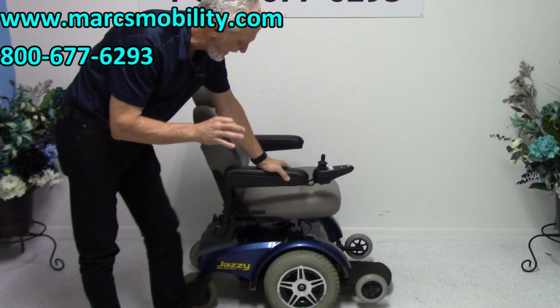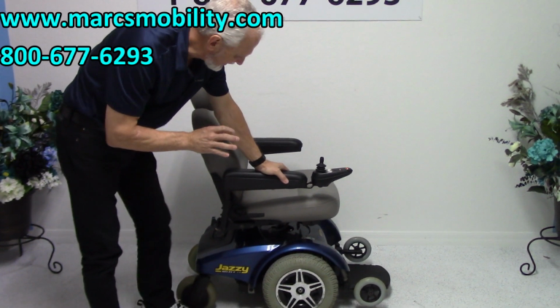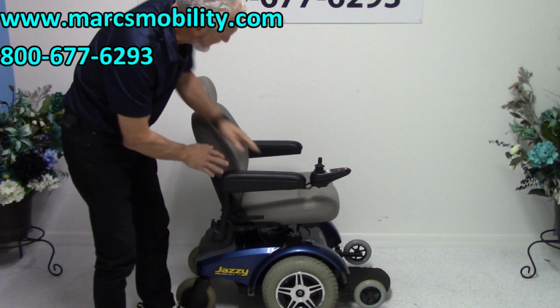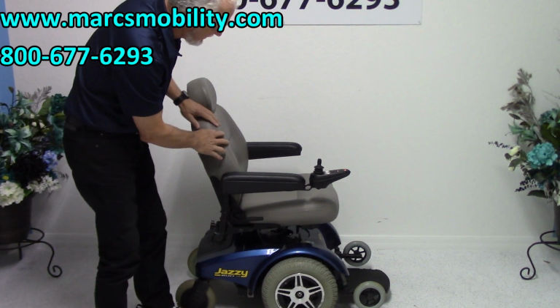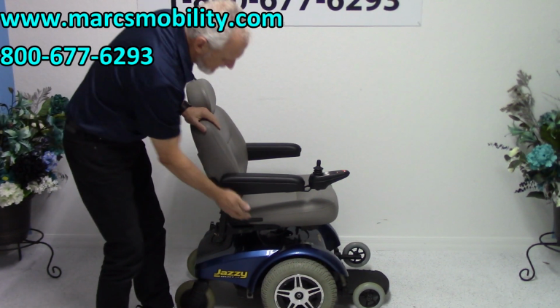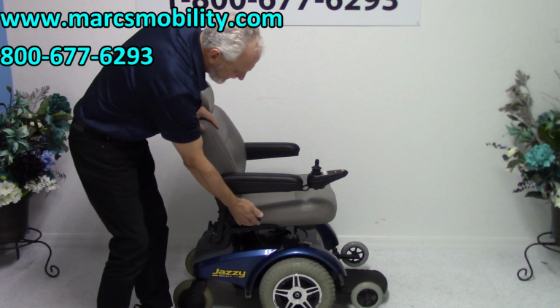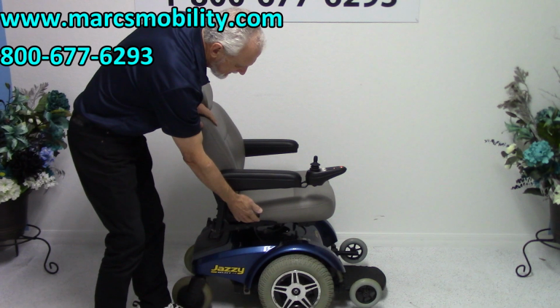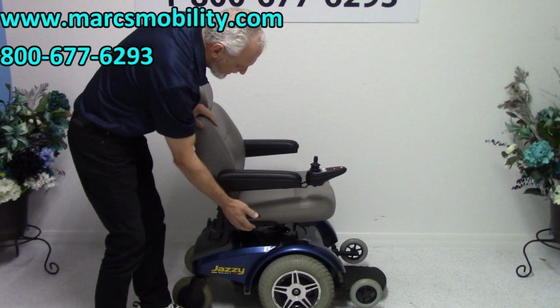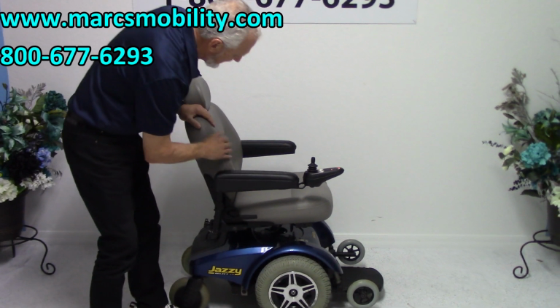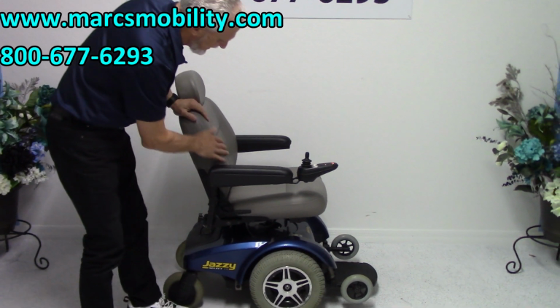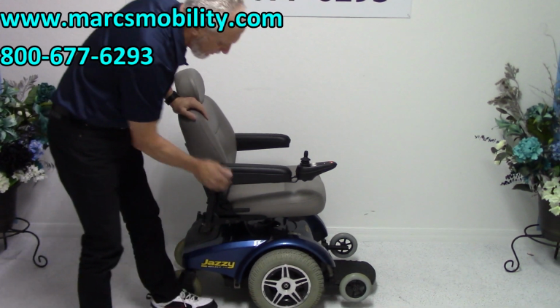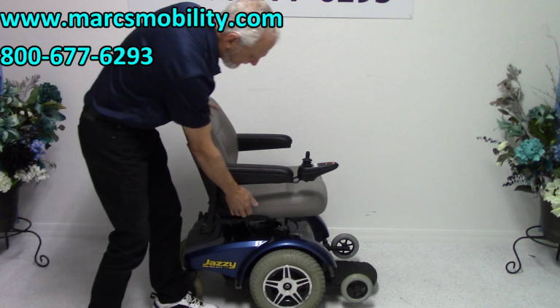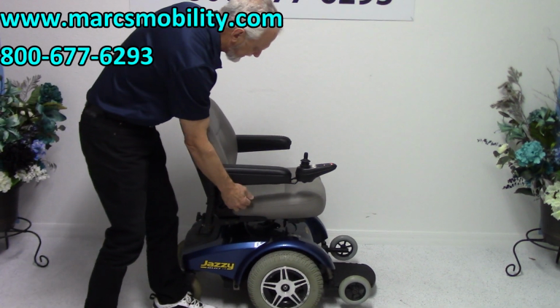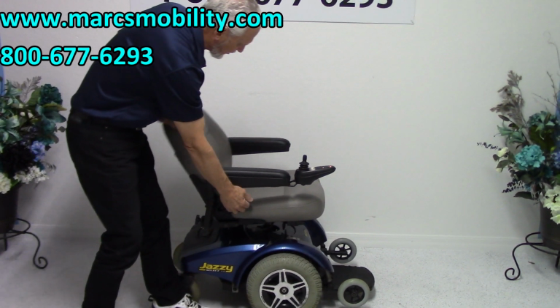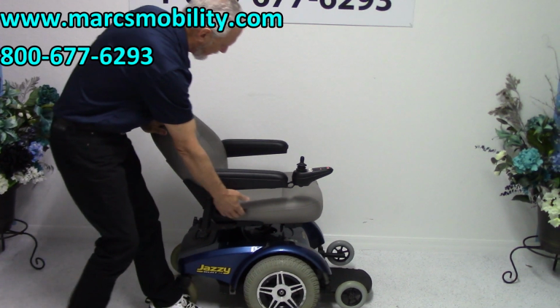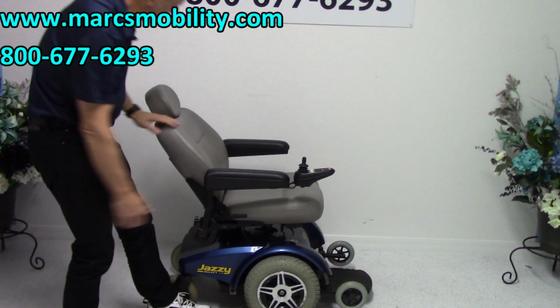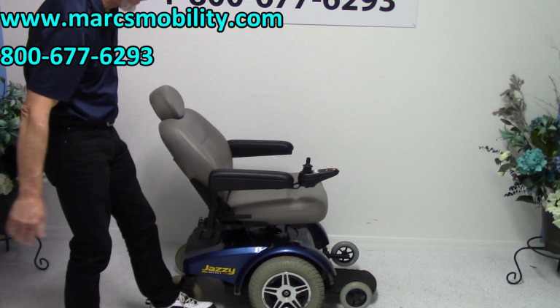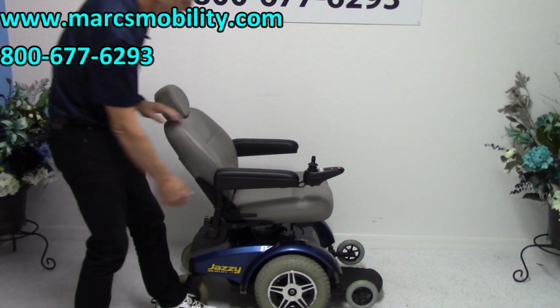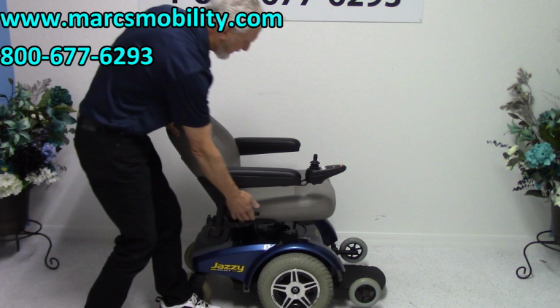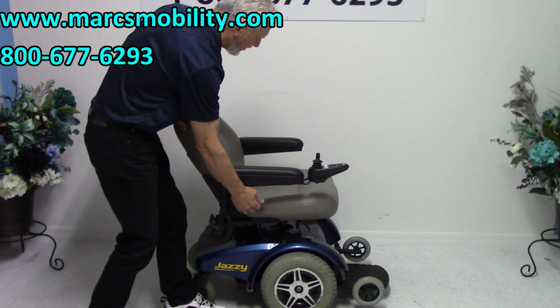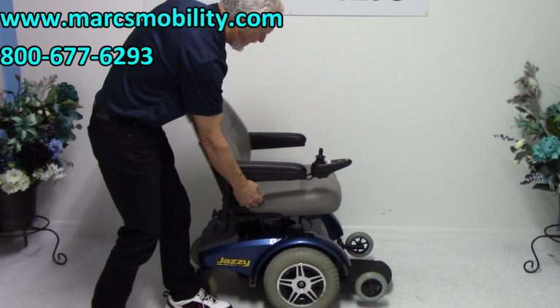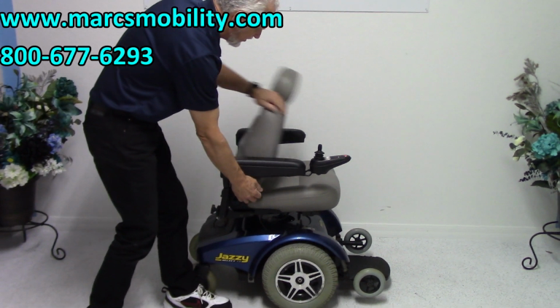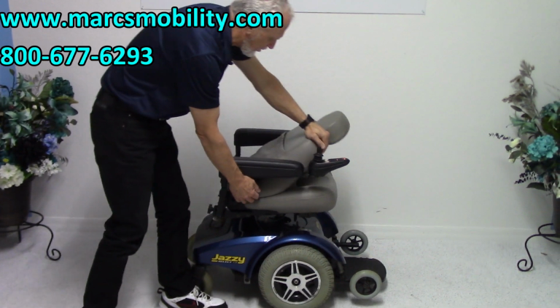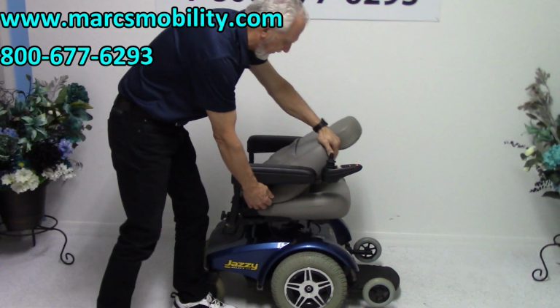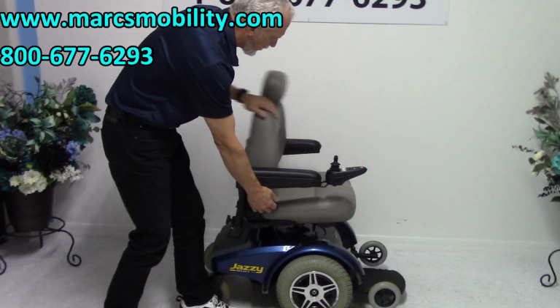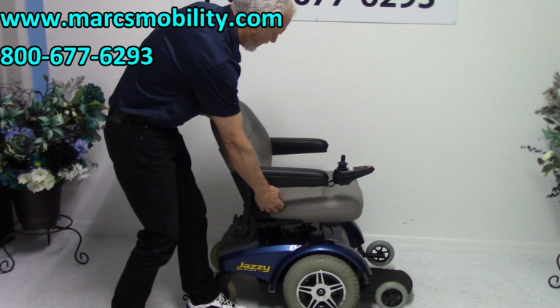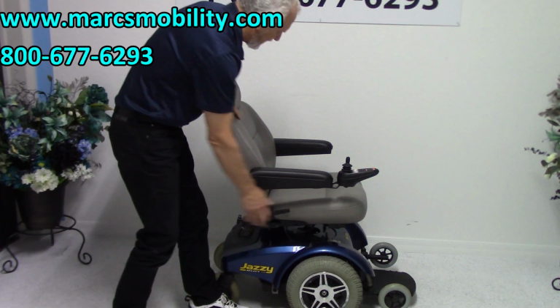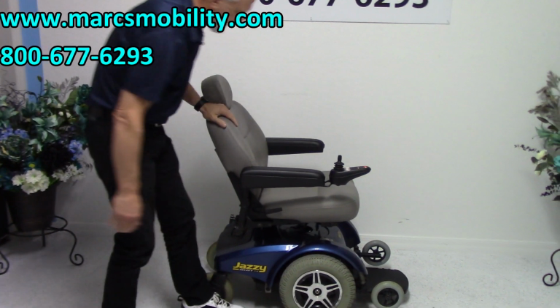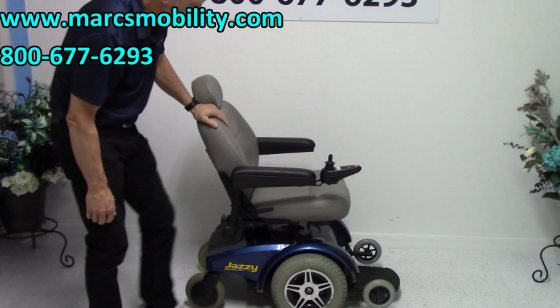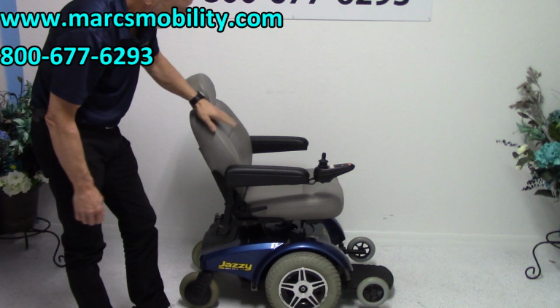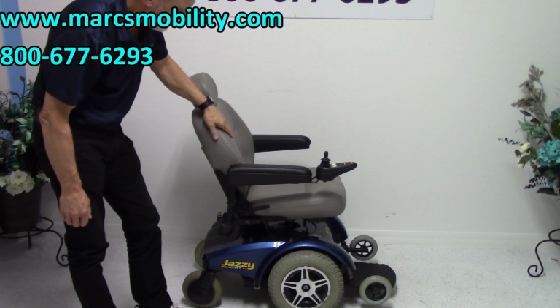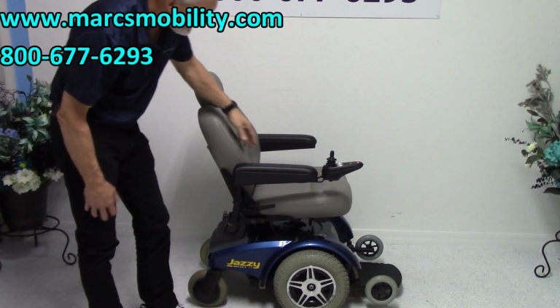It has a nice captain seat. This is one of the best seats they ever made. This is an adjustable back — you can see how far back it goes, and you can also adjust it forward to any position you want. This is one of their nicest seats.